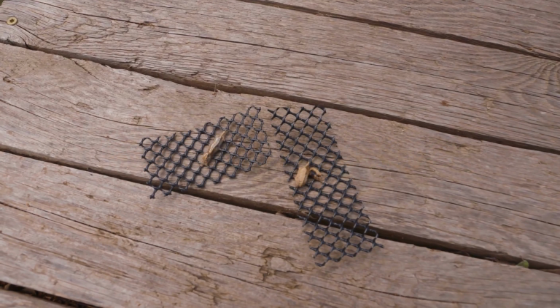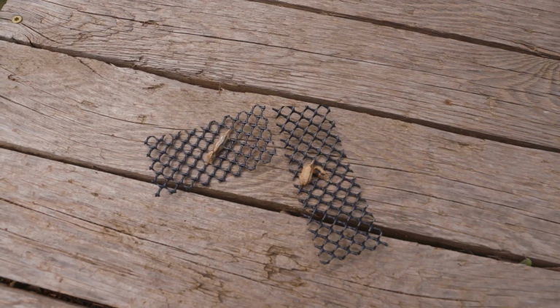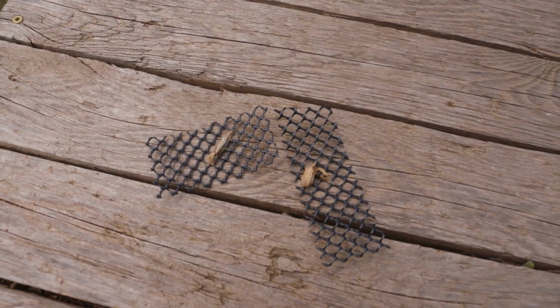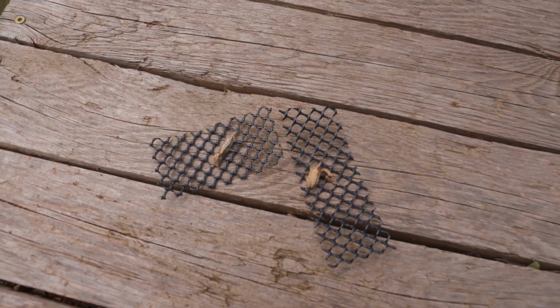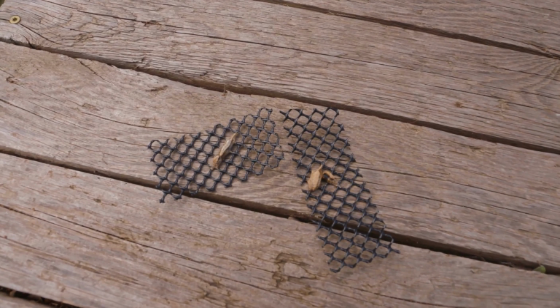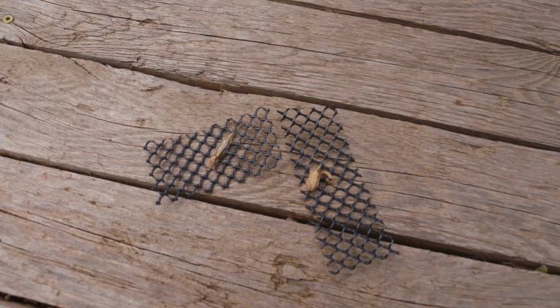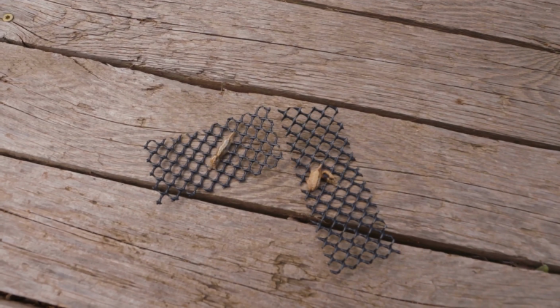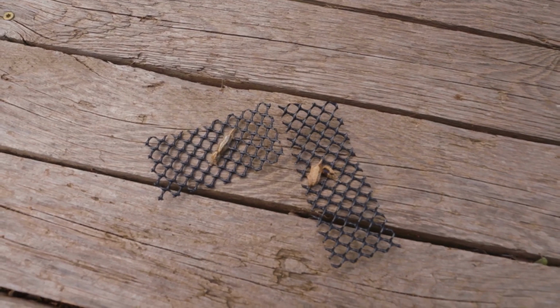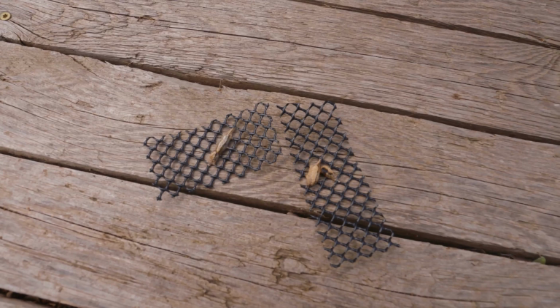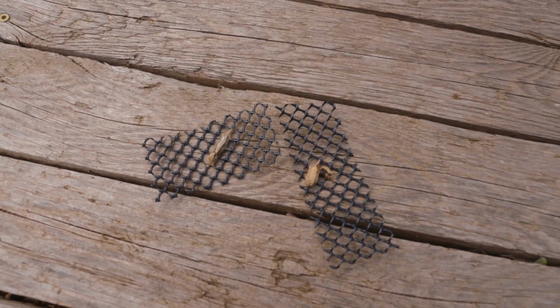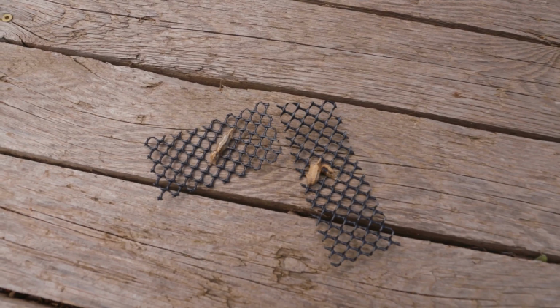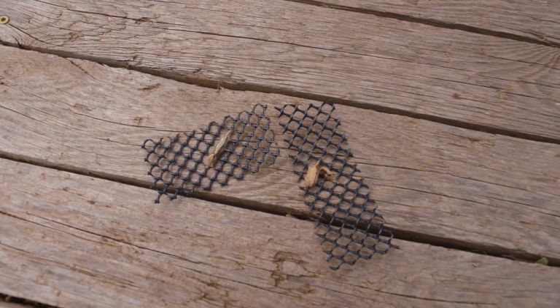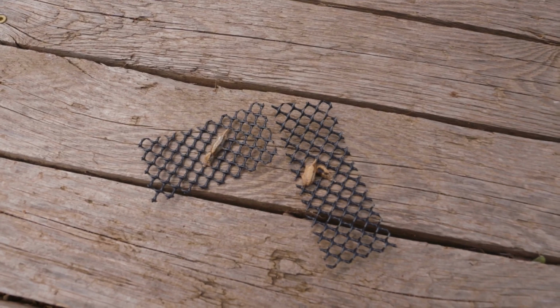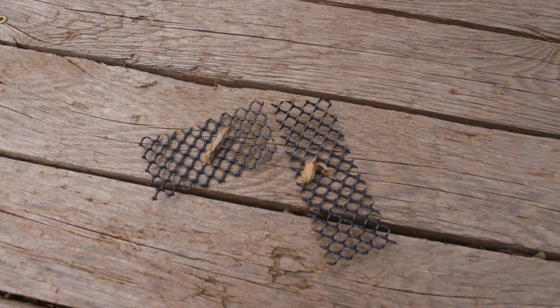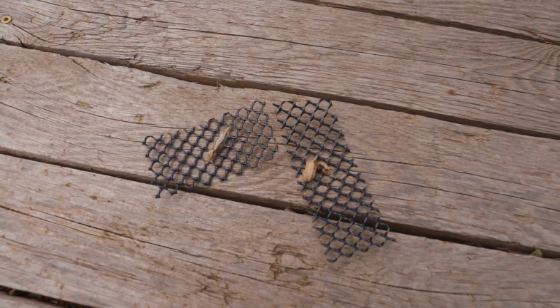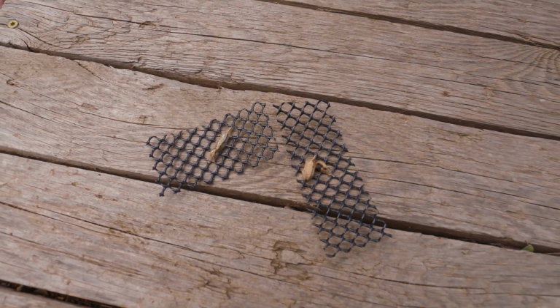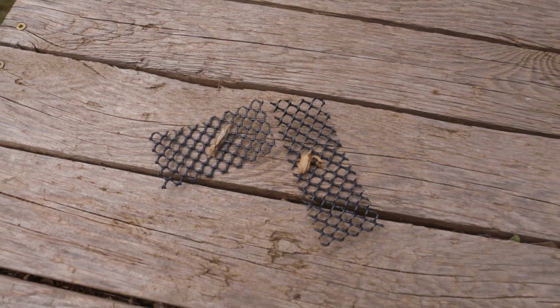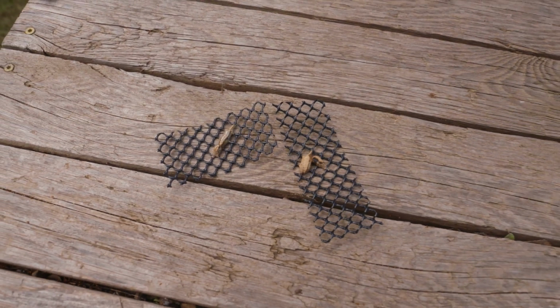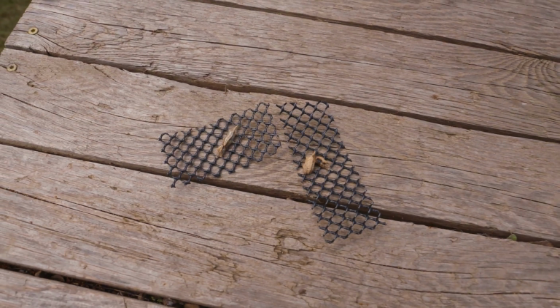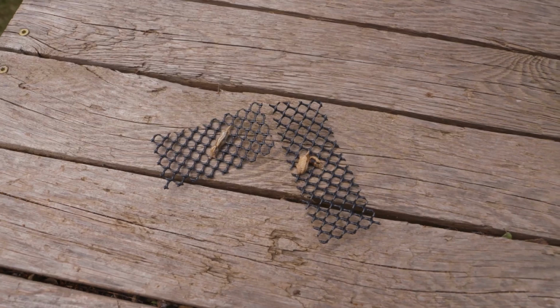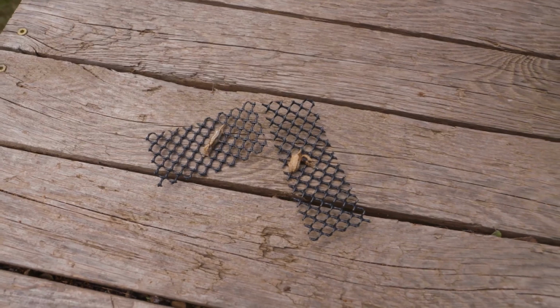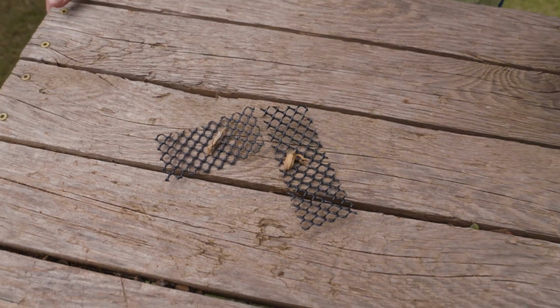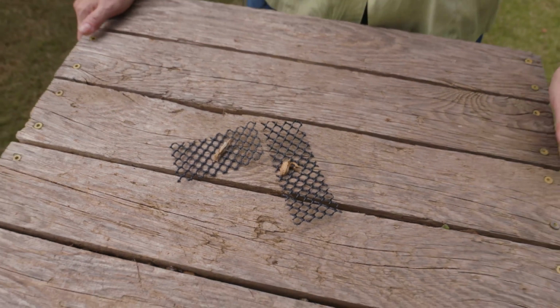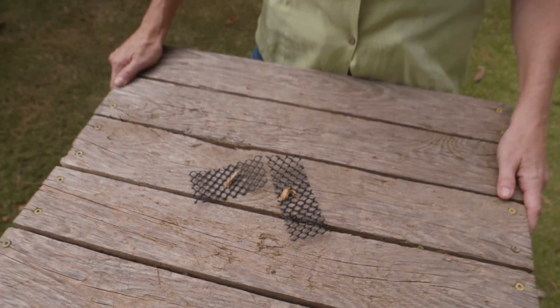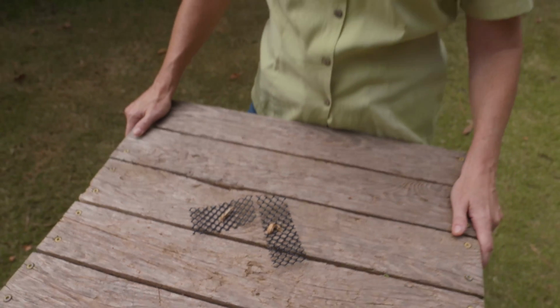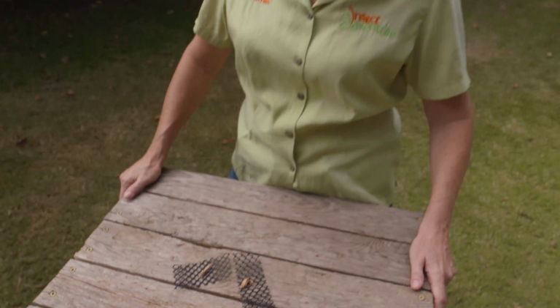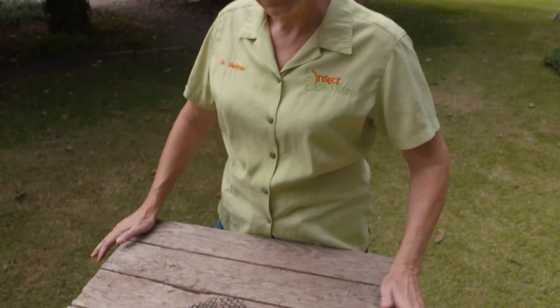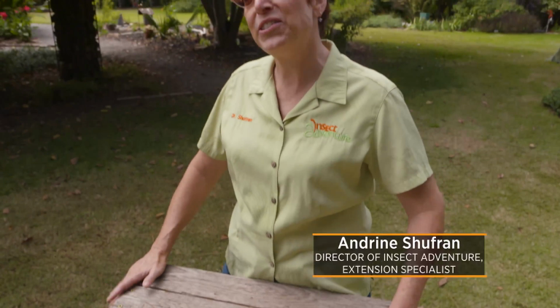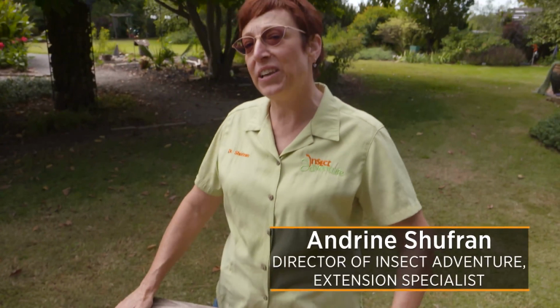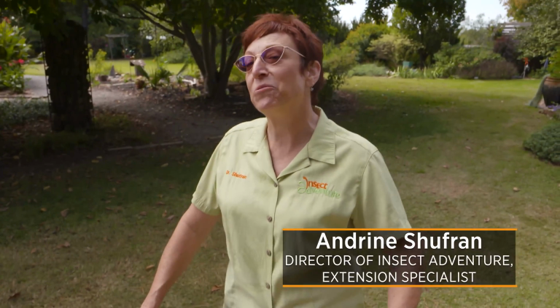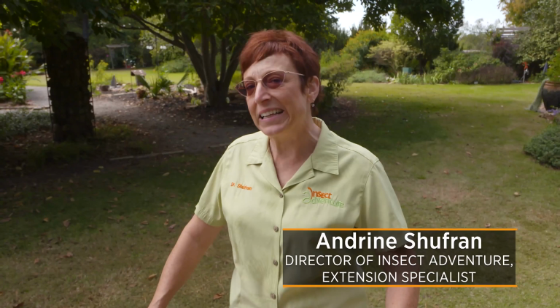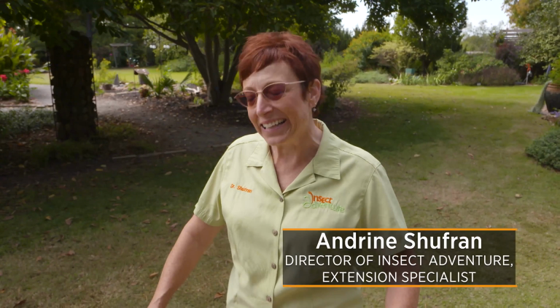Have you ever seen one of these weird little things — looks like a fossilized slug, or maybe a bird poop — hanging on a tree or on your brick wall around your house? We're here to tell you today what it really is.